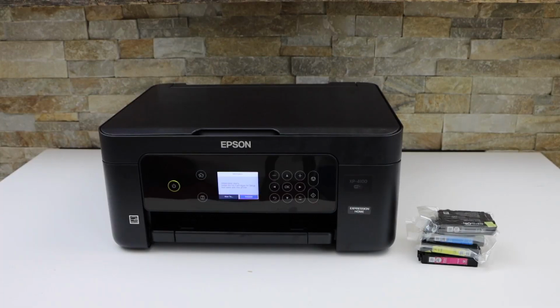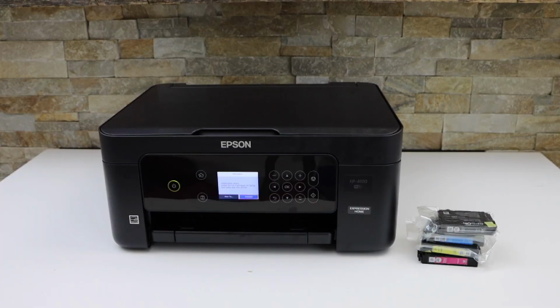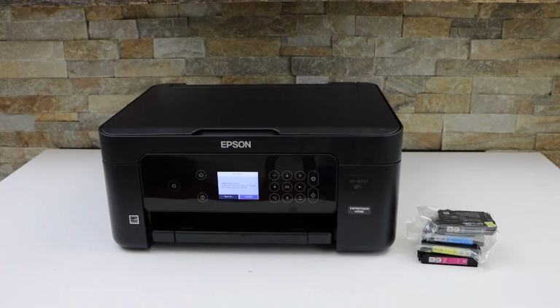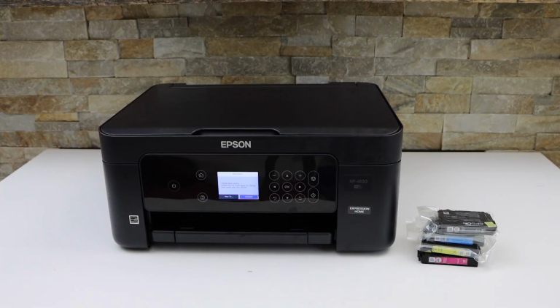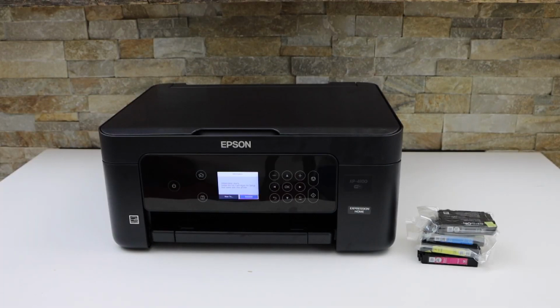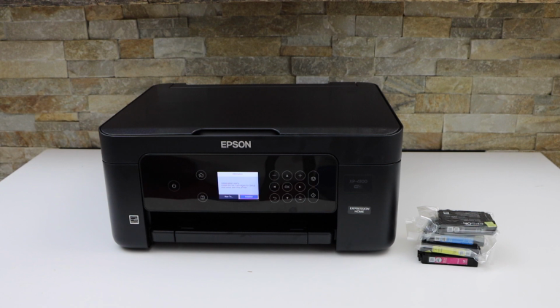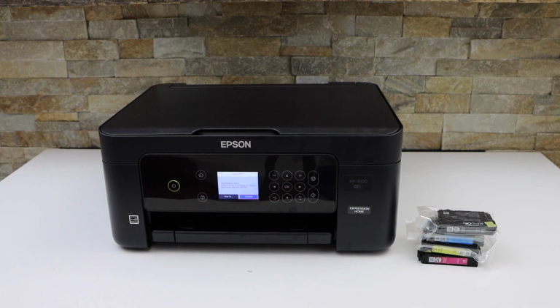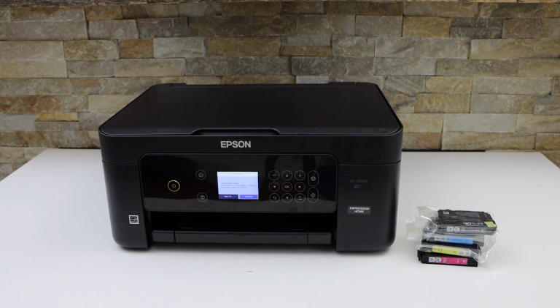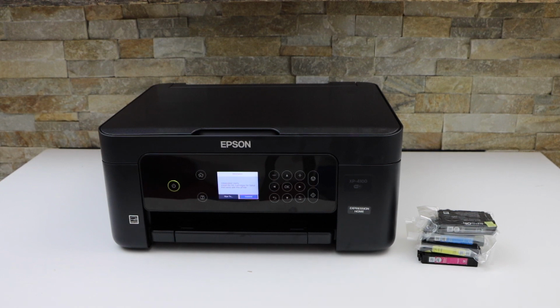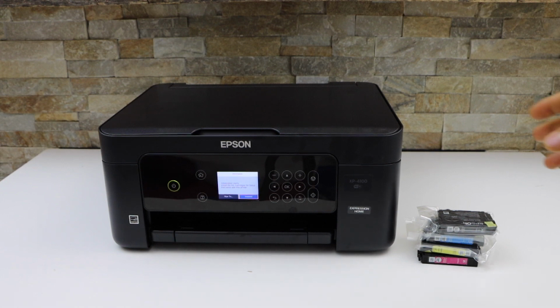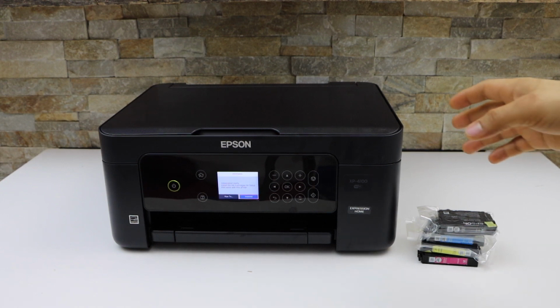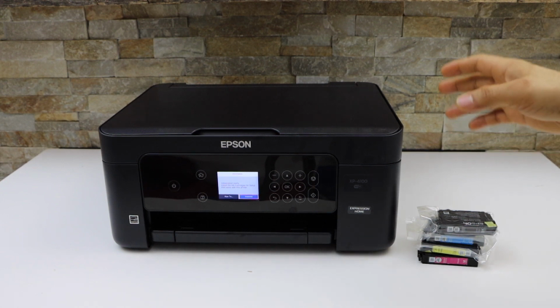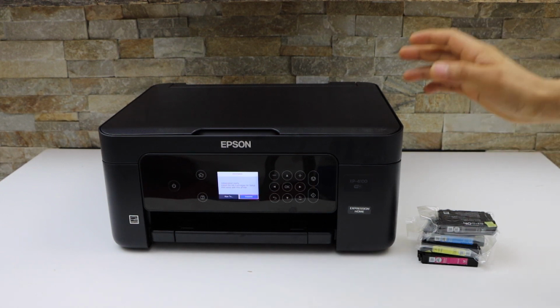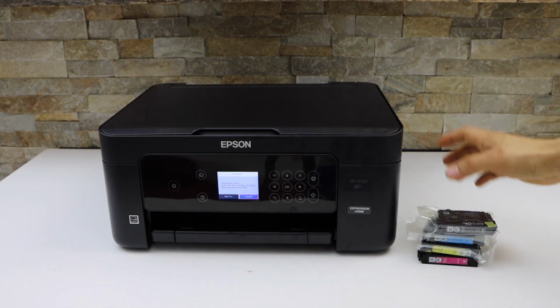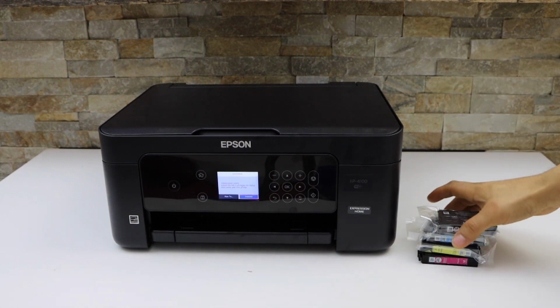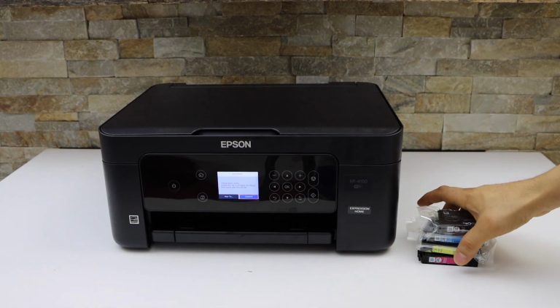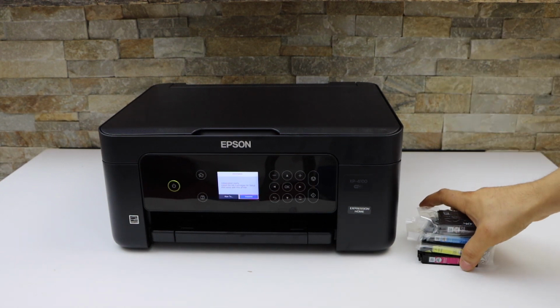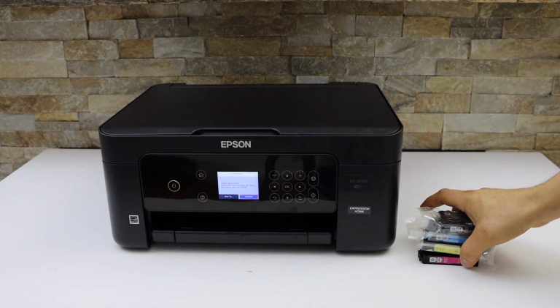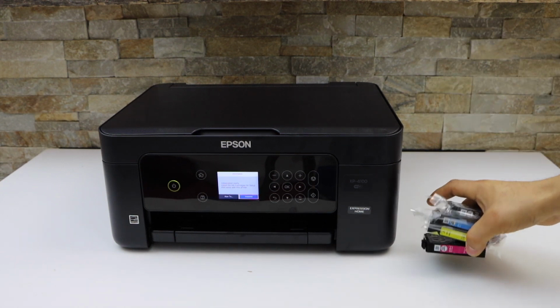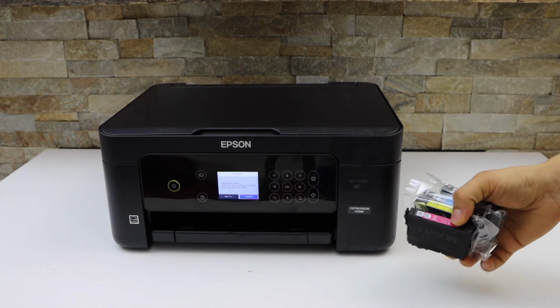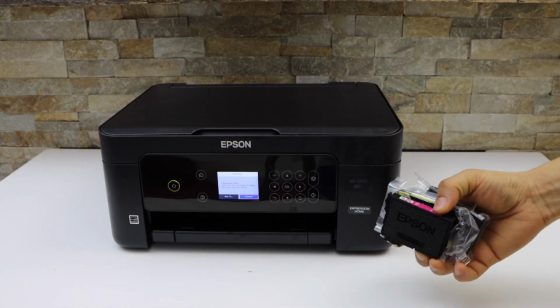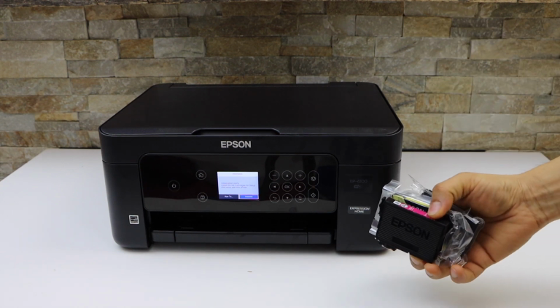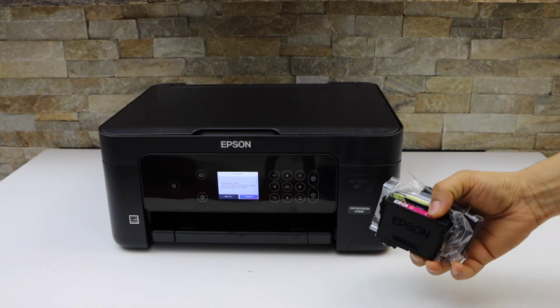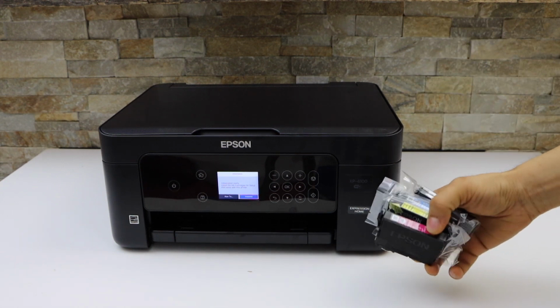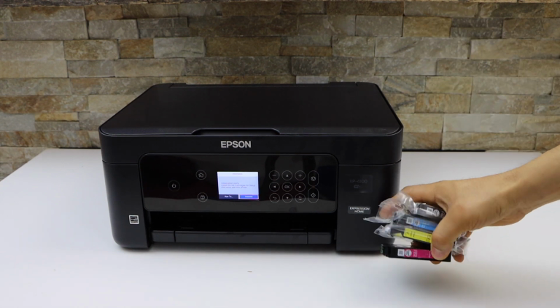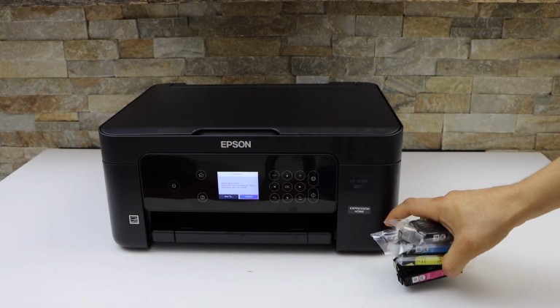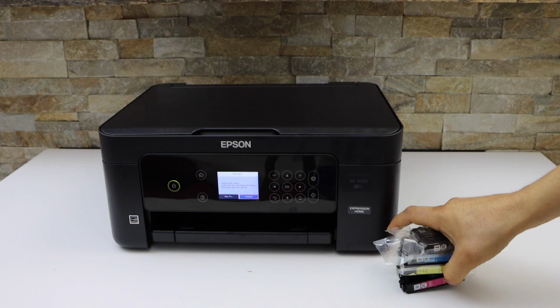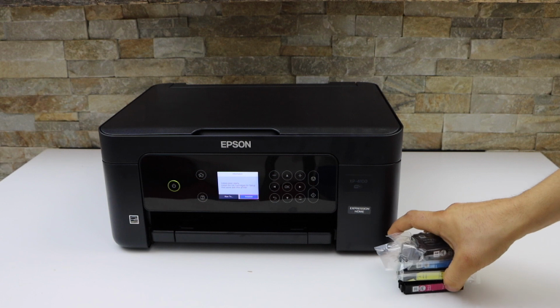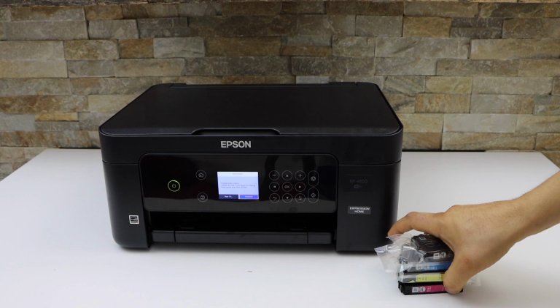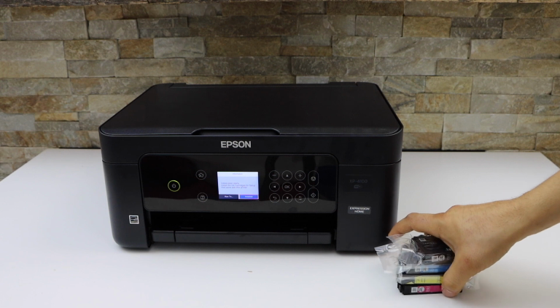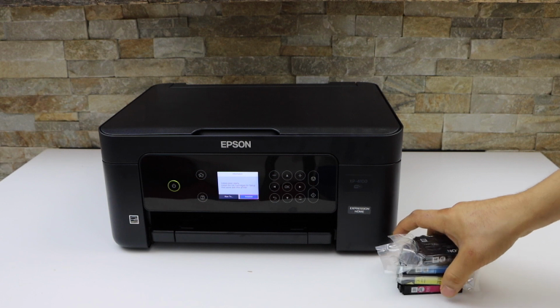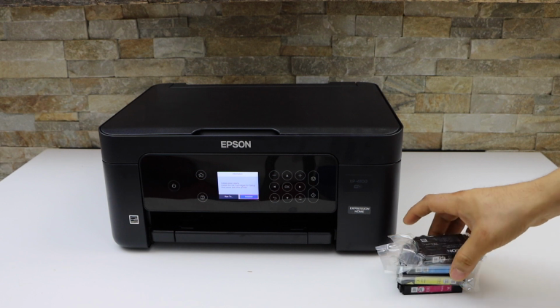In this video I am going to show you how to install the setup ink cartridges in your Epson XP4100 printer.